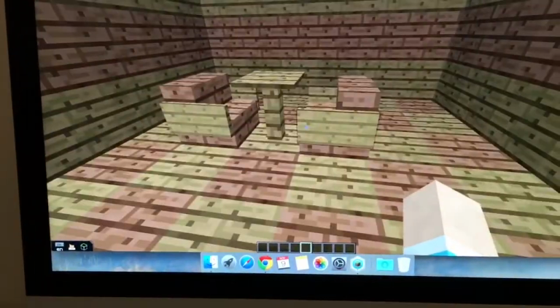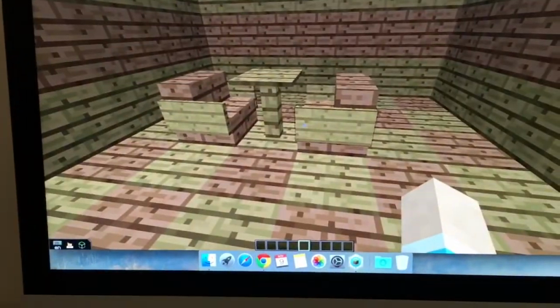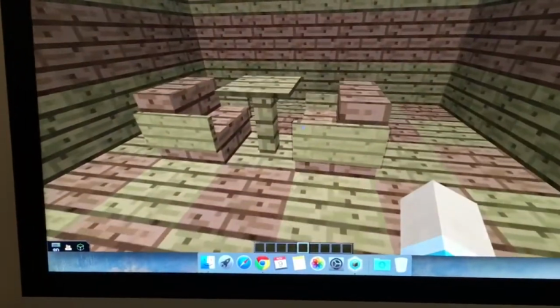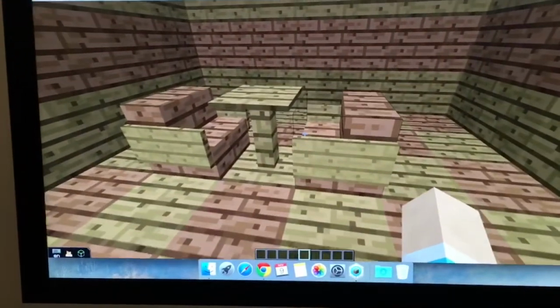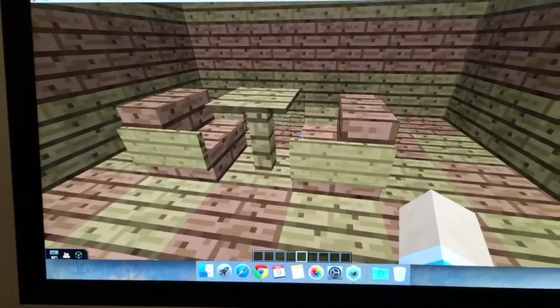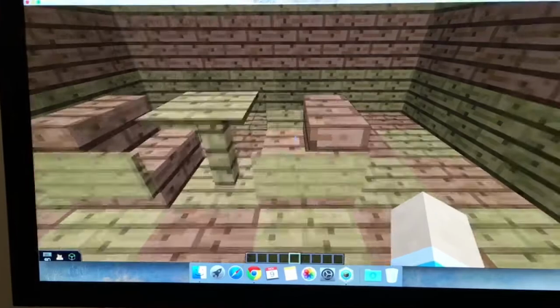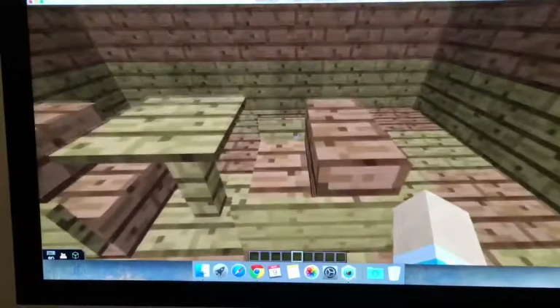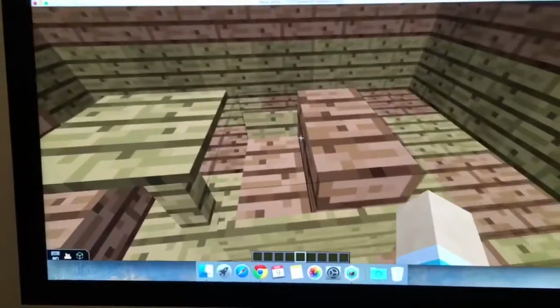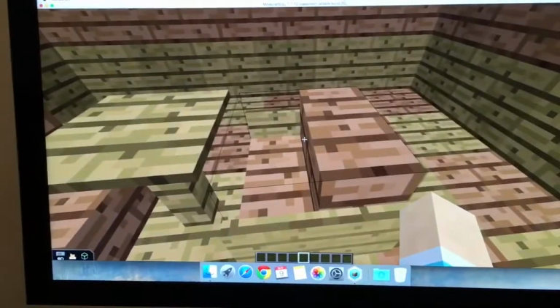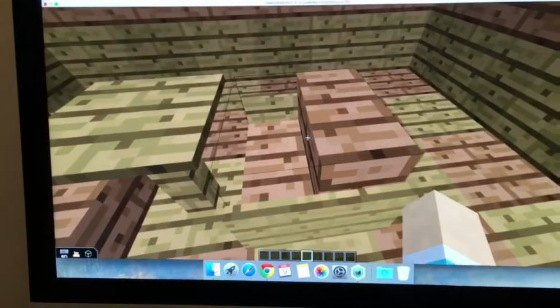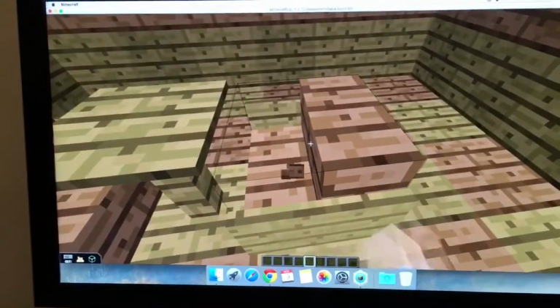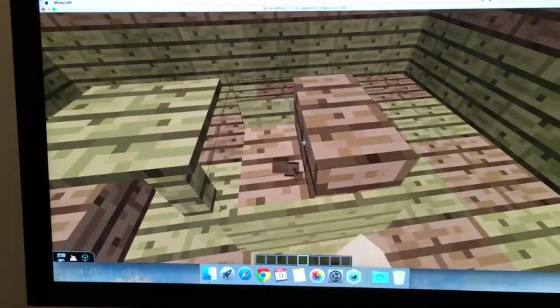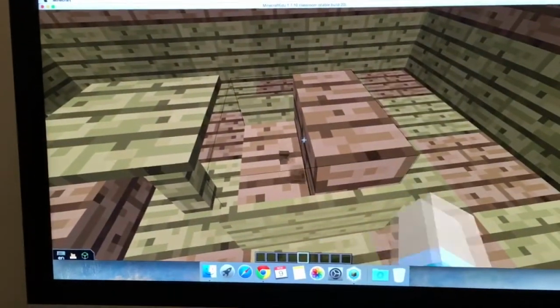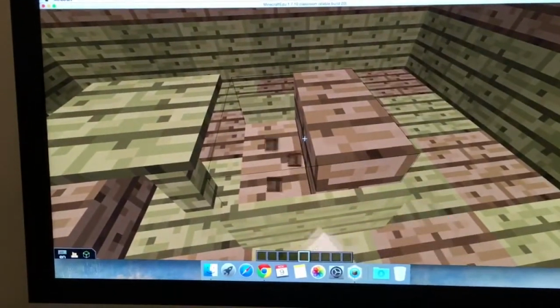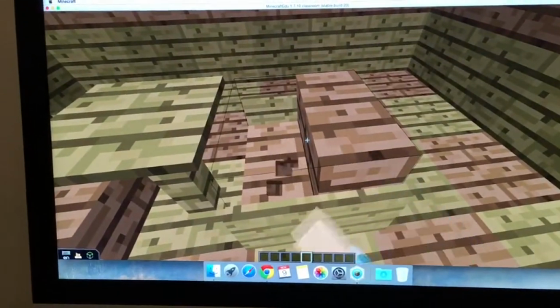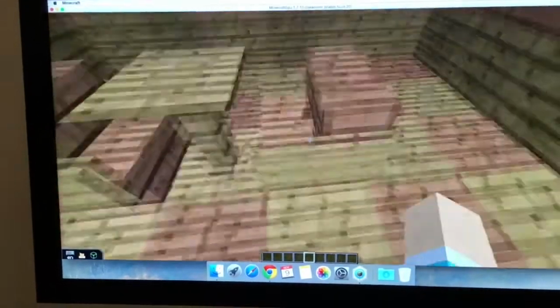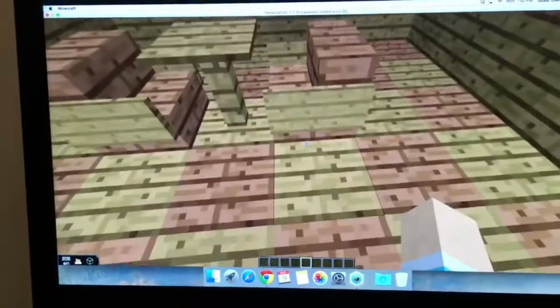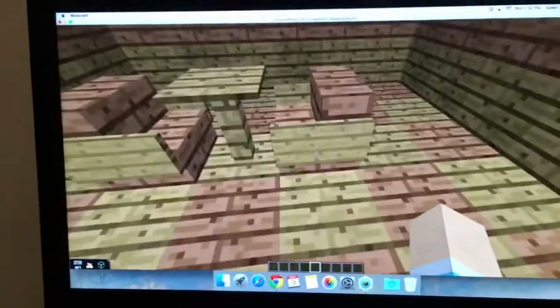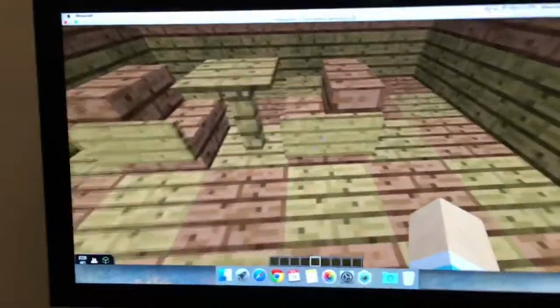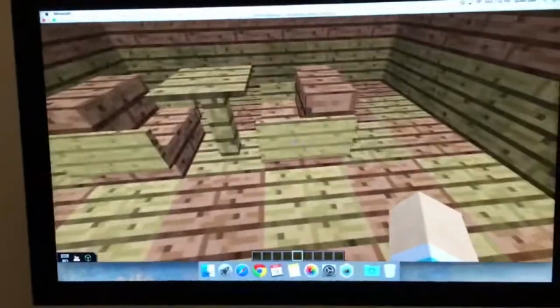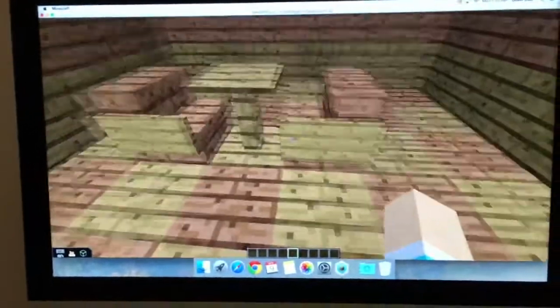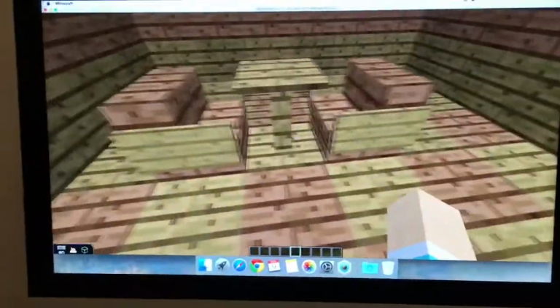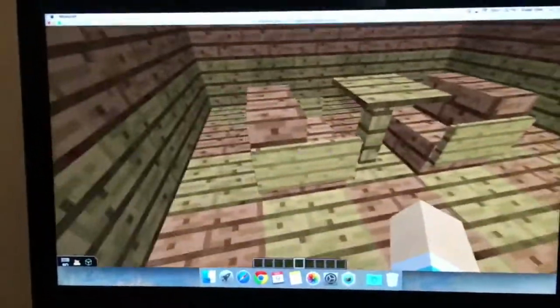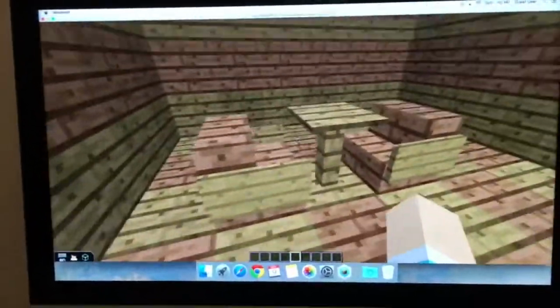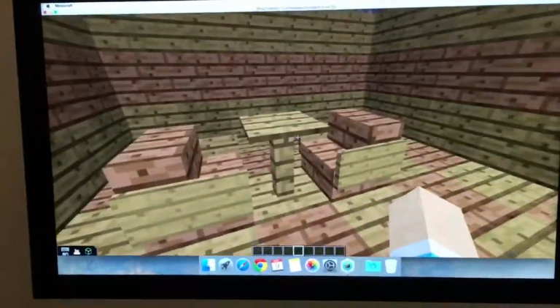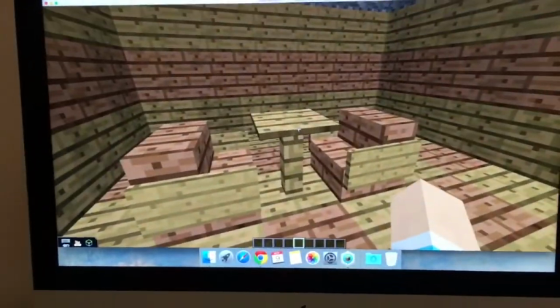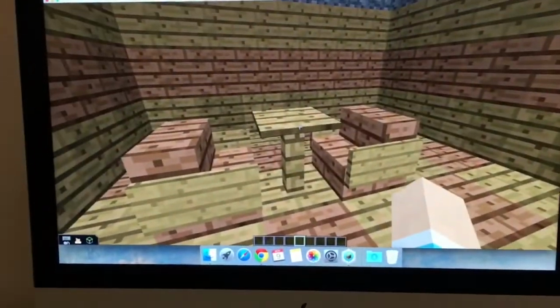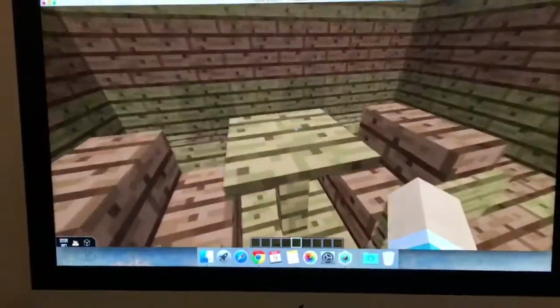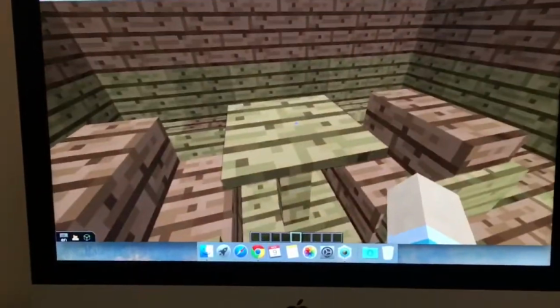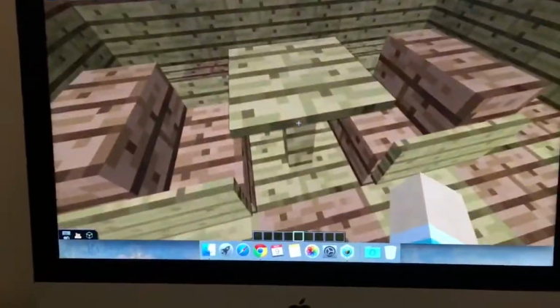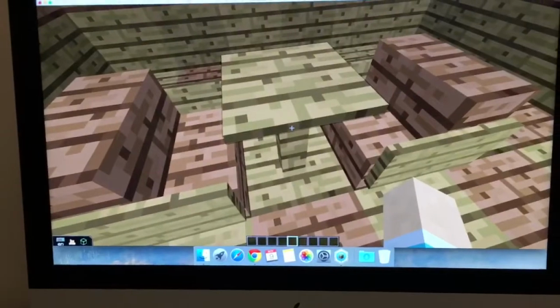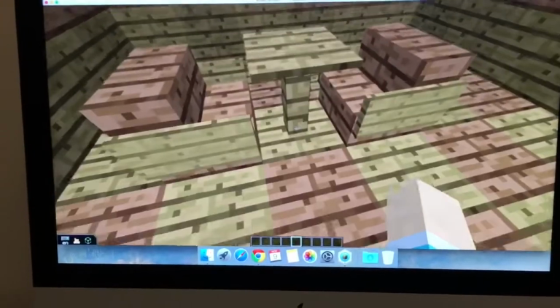These are chairs — they're made of jungle wood stairs with signs placed on either side of them. The table is an oak fence with a pressure plate on top.